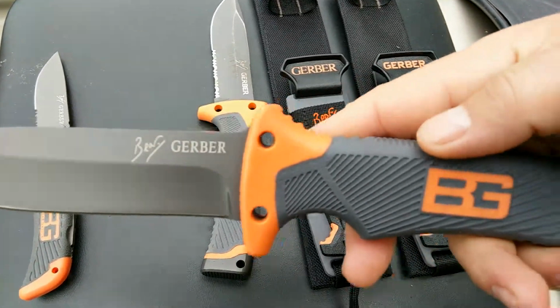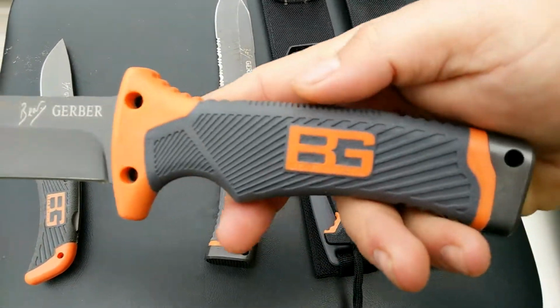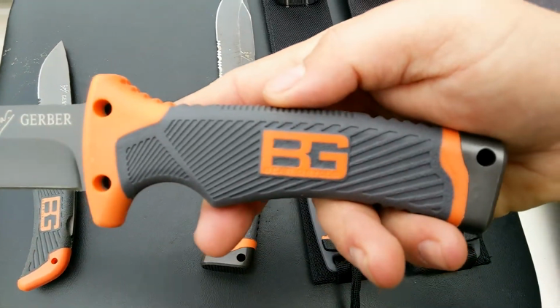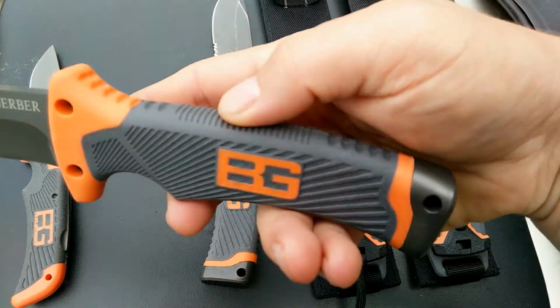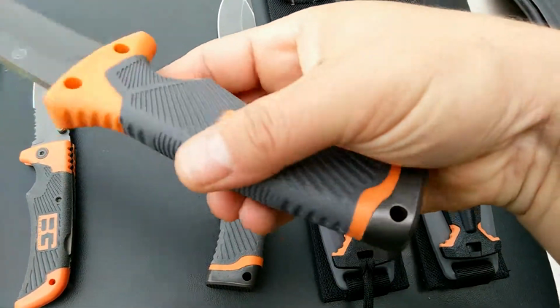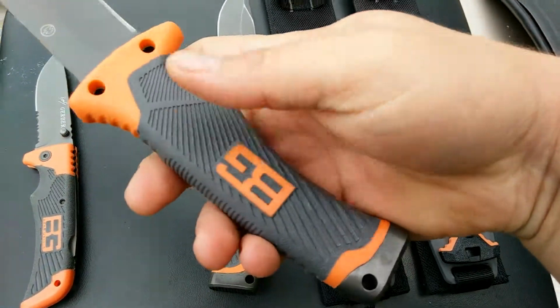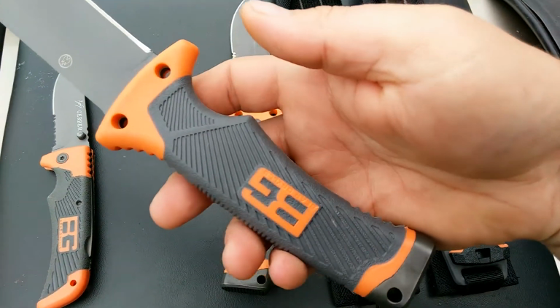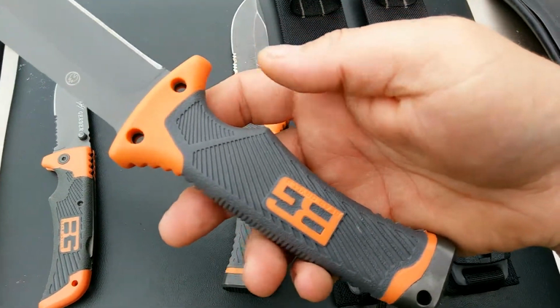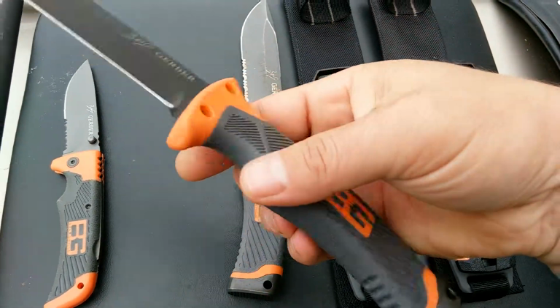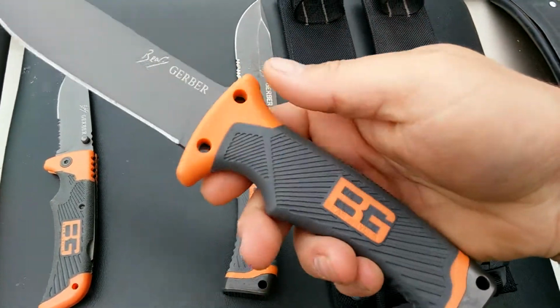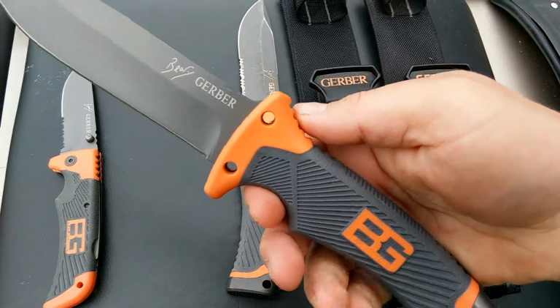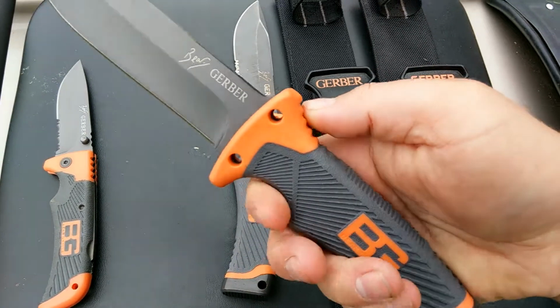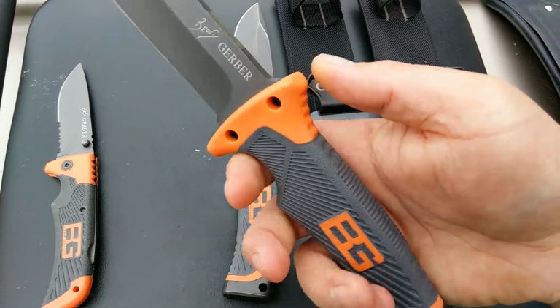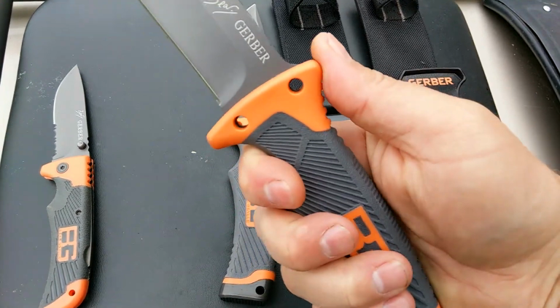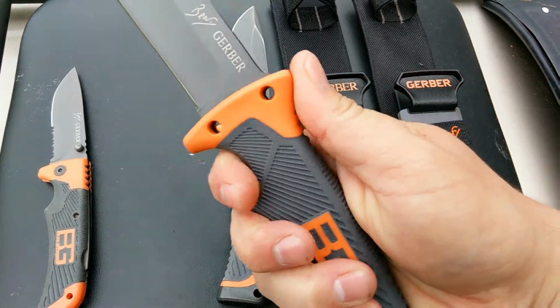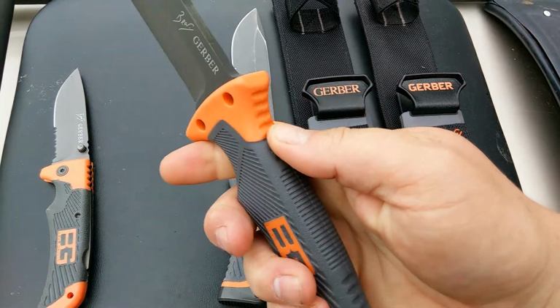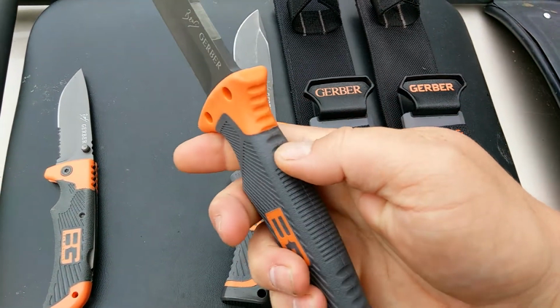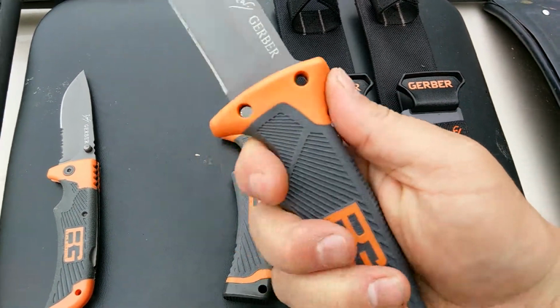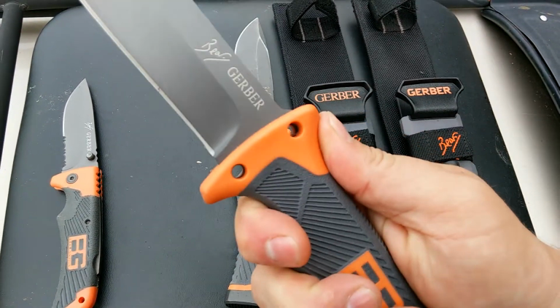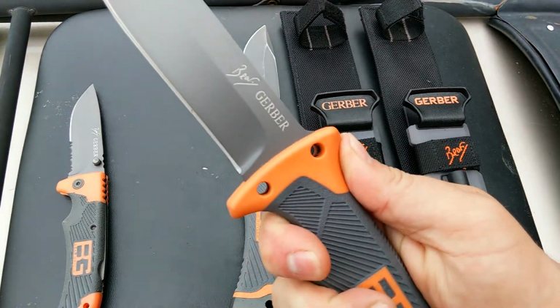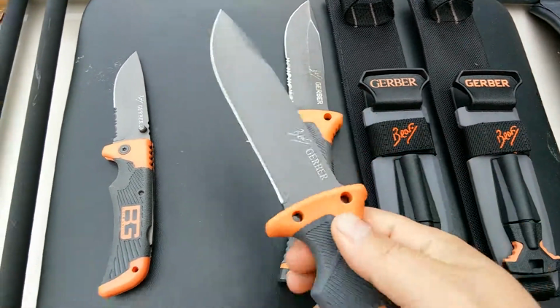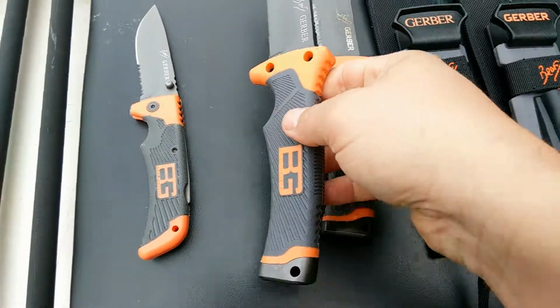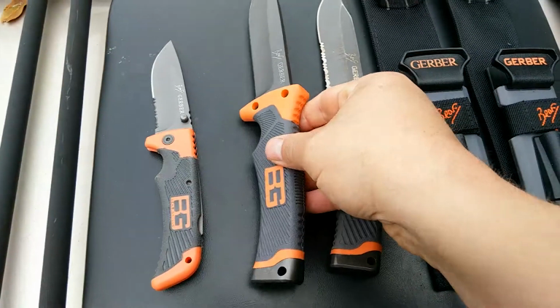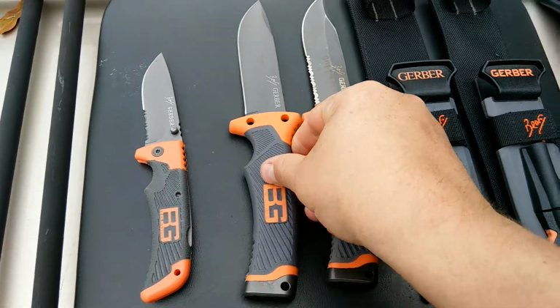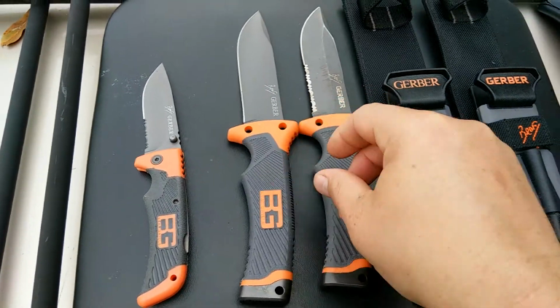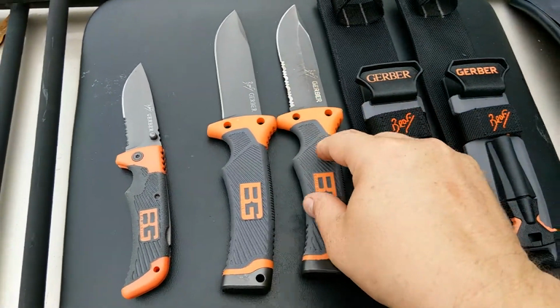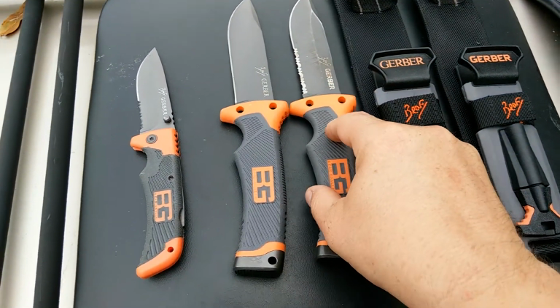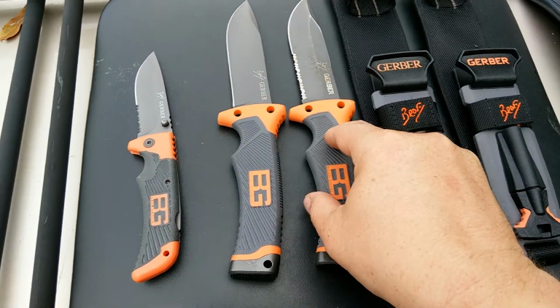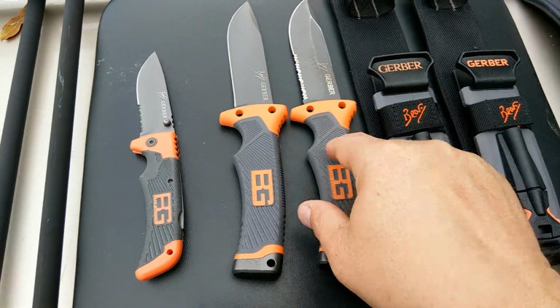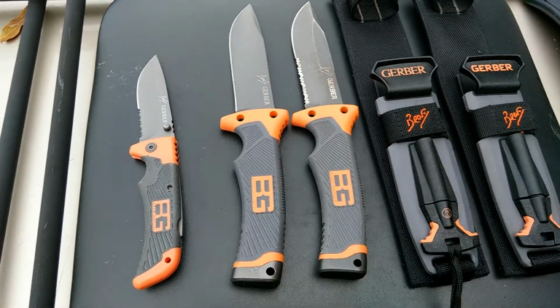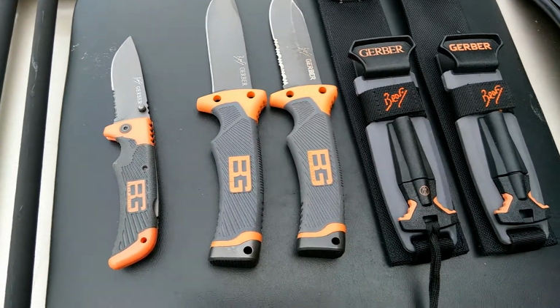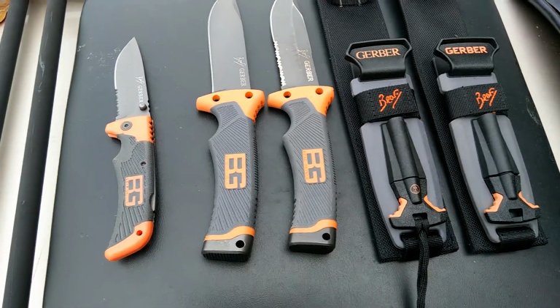I am going to contact Gerber to find out. I will have a discussion with them even though they are not responsible, about how to identify the fakes.